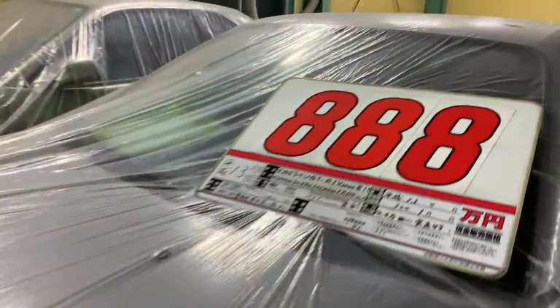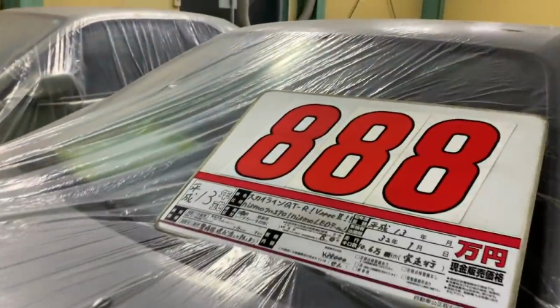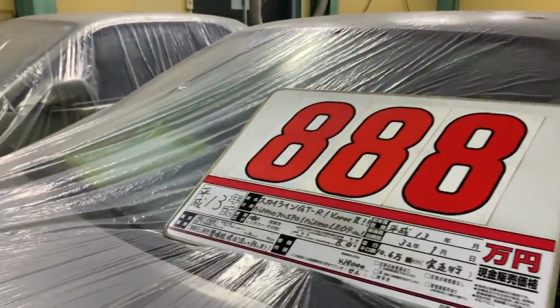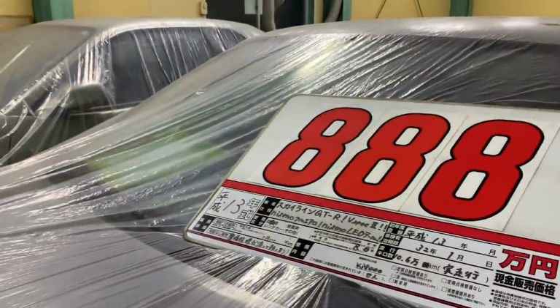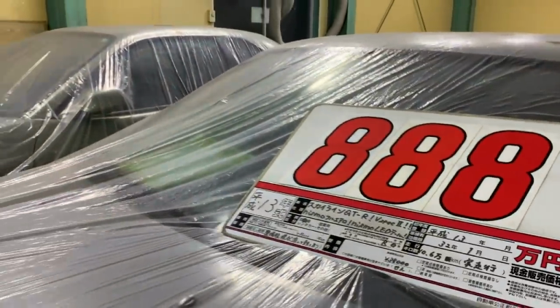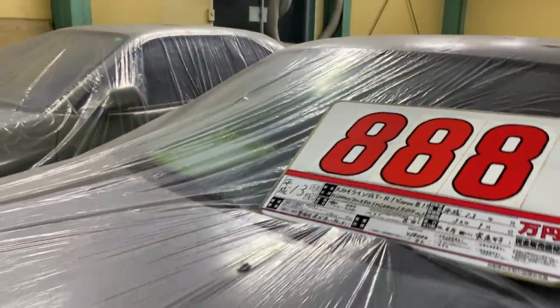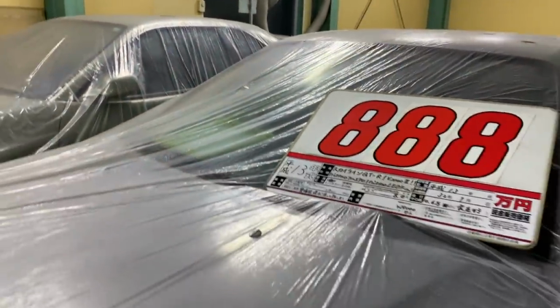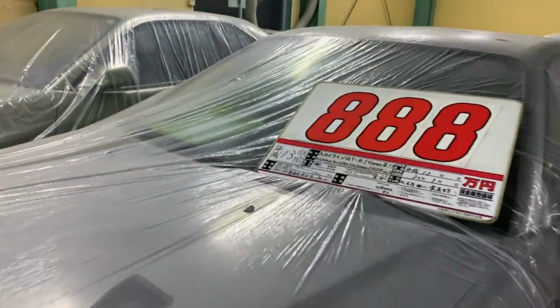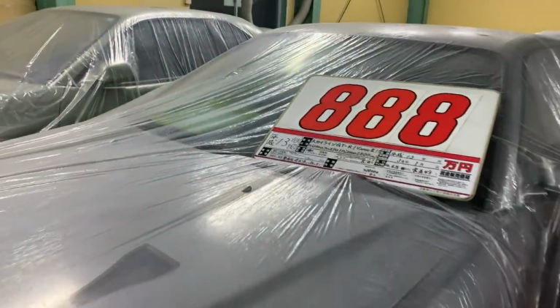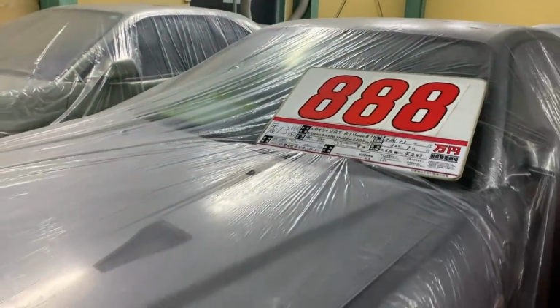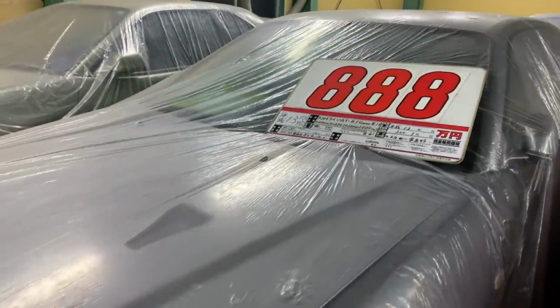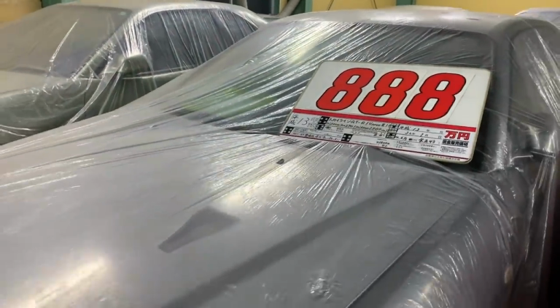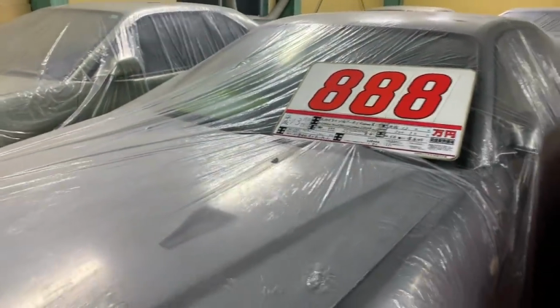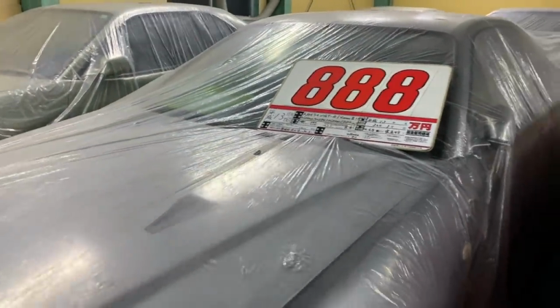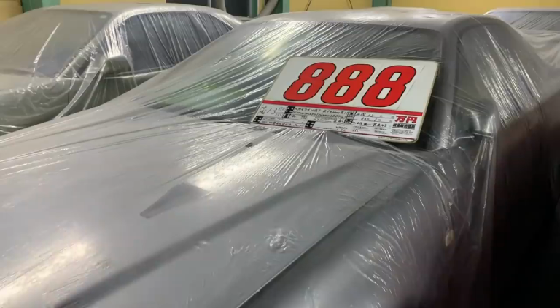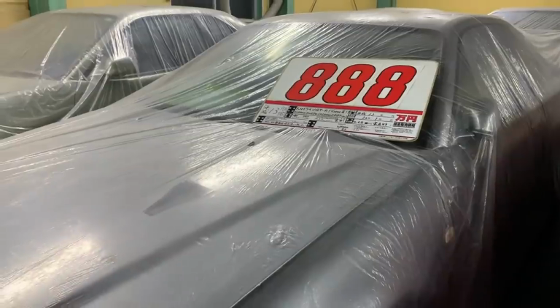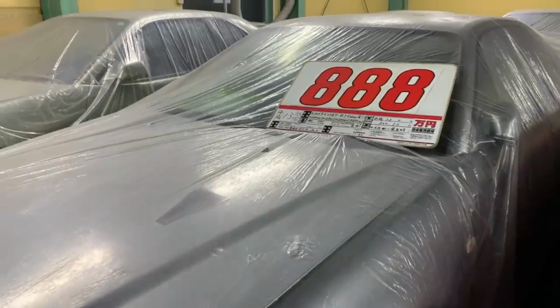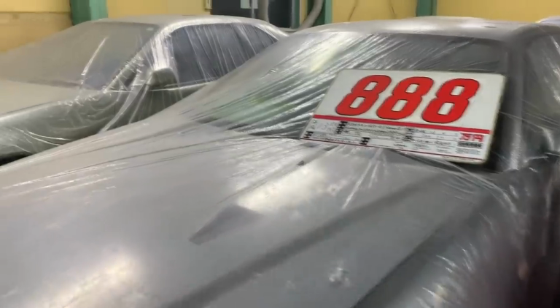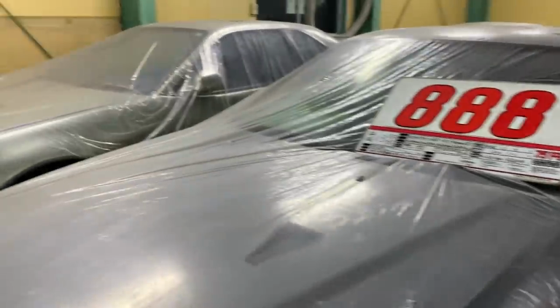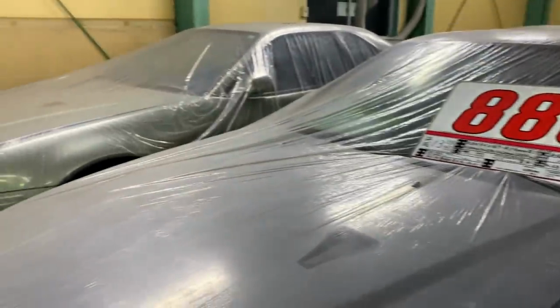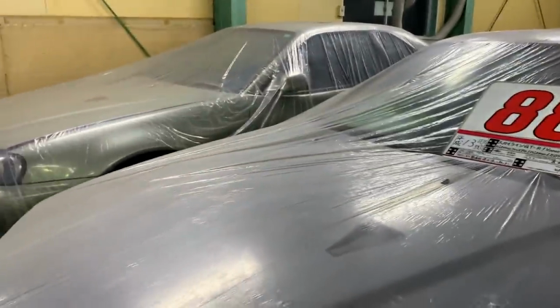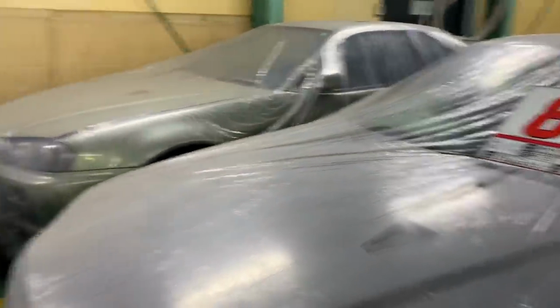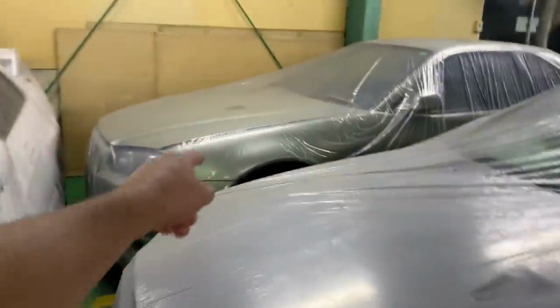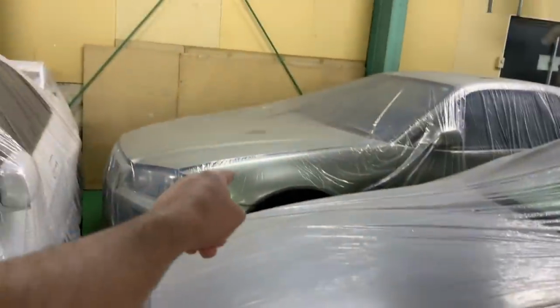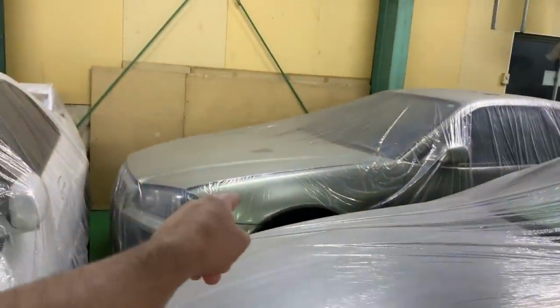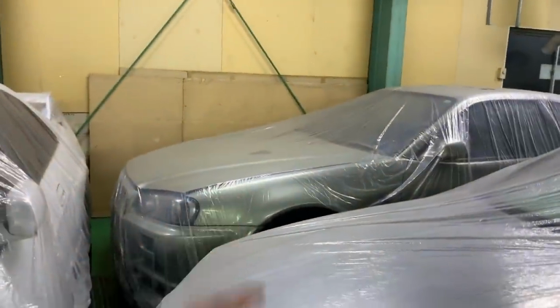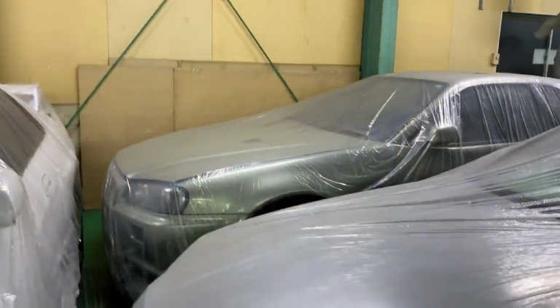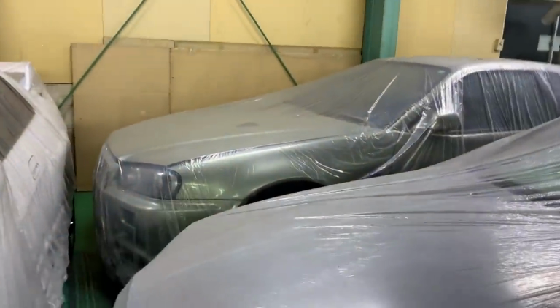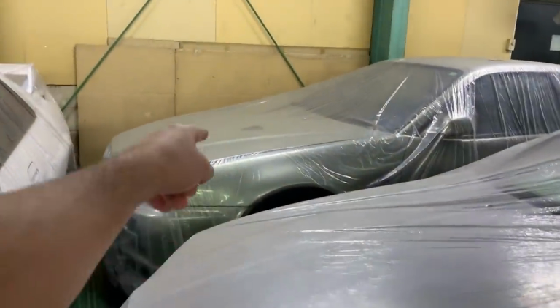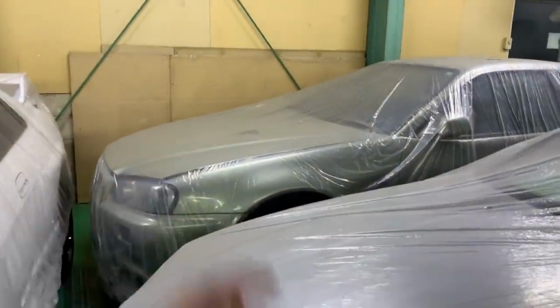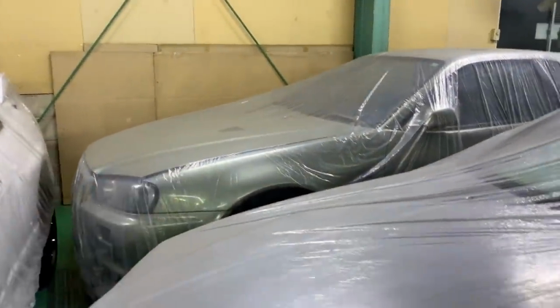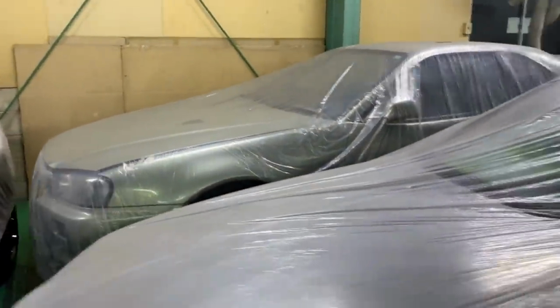We've got another GTR 34 V-spec 2 edition everybody — 106,000 kilometers, year 2001. We're asking about eight million eight thousand Japanese yen for it.